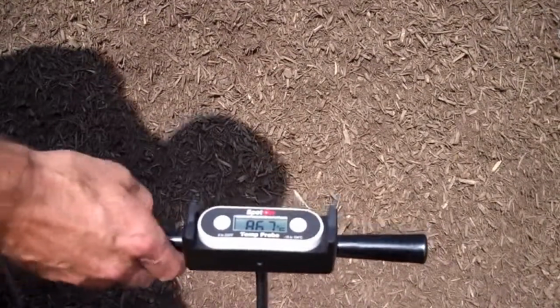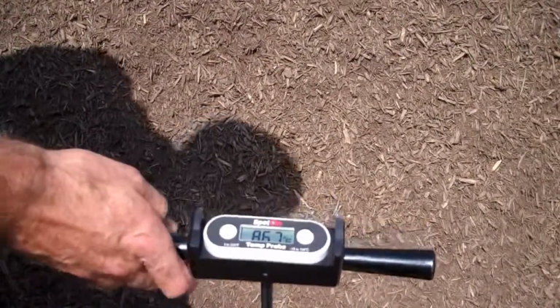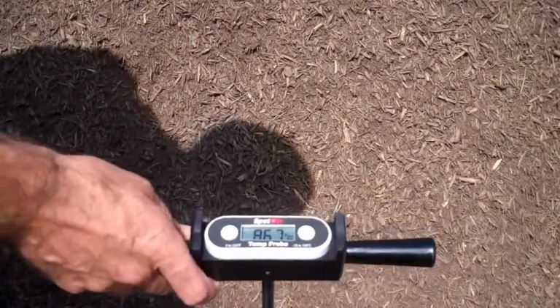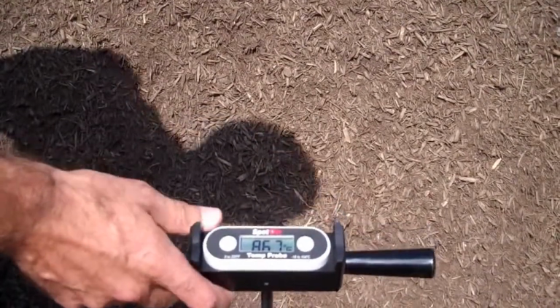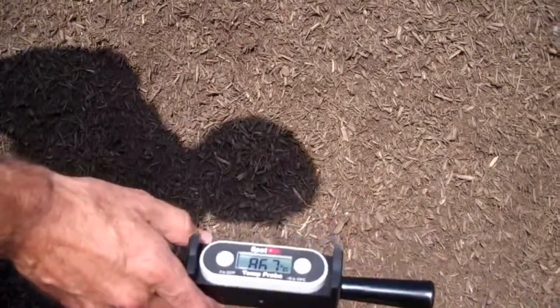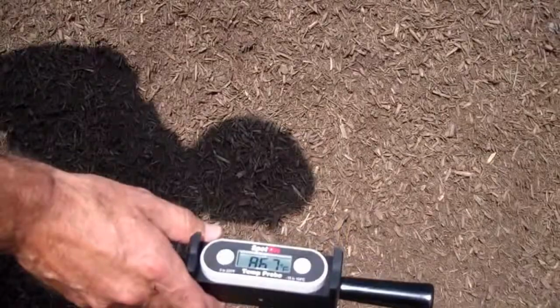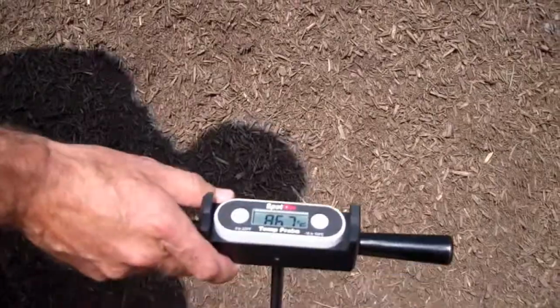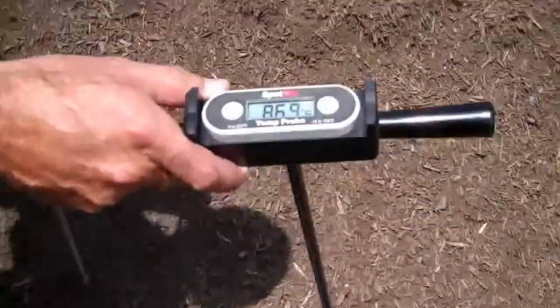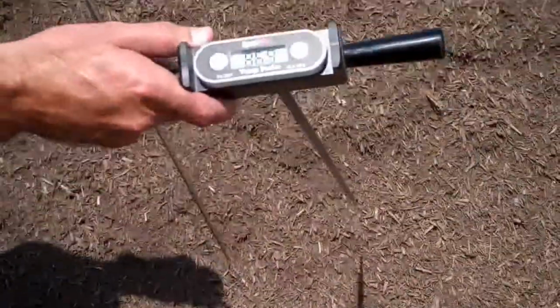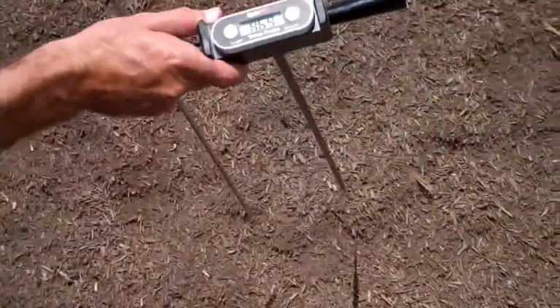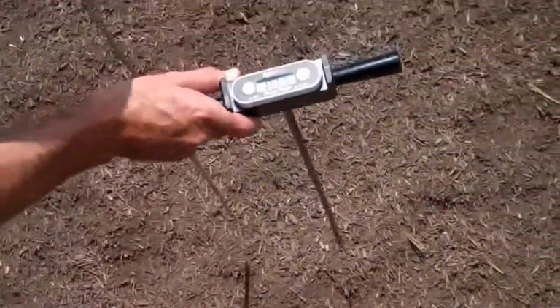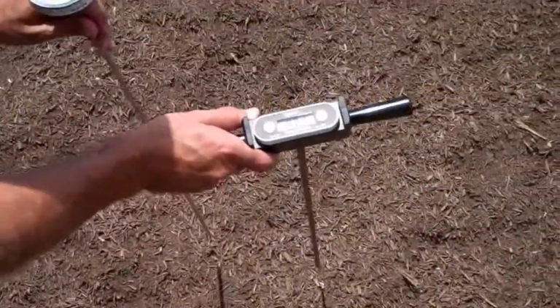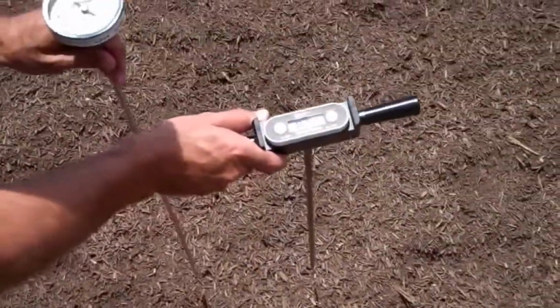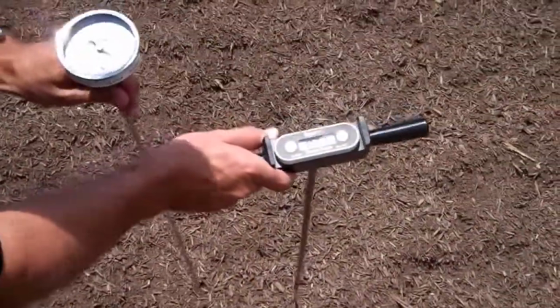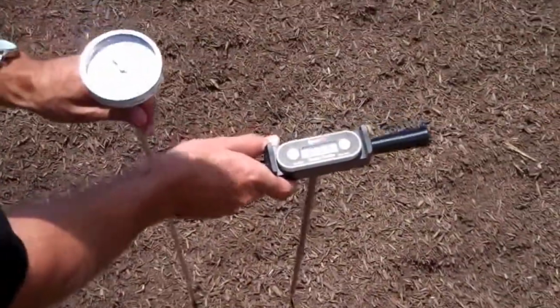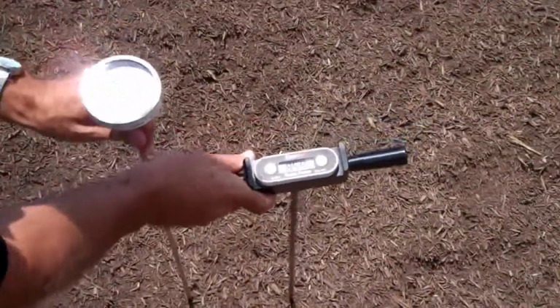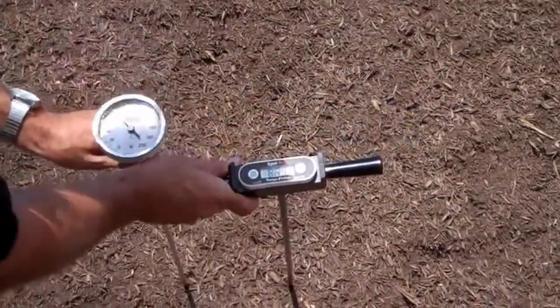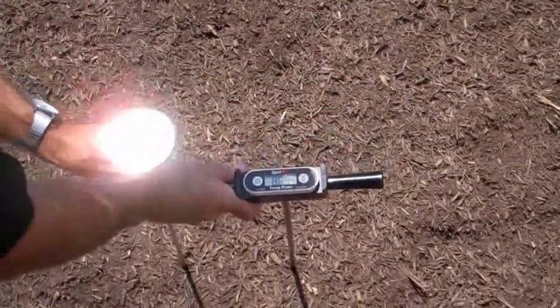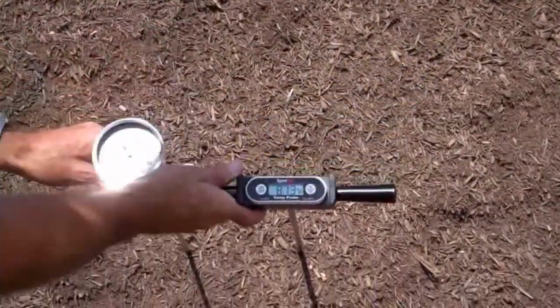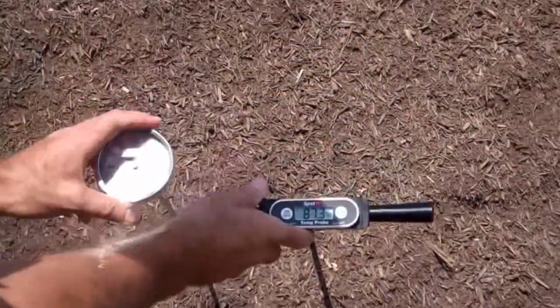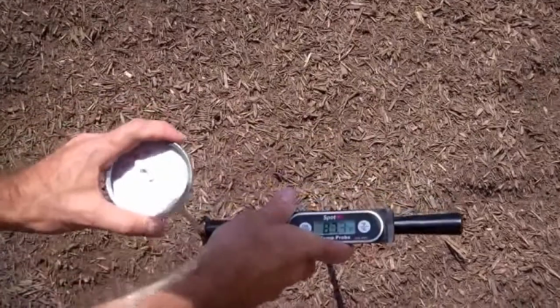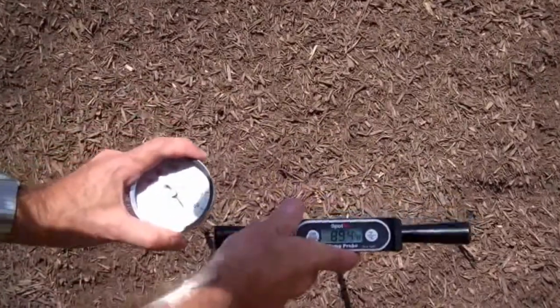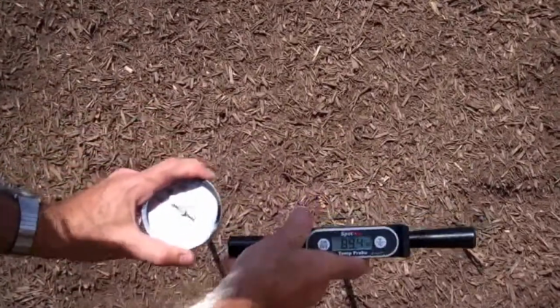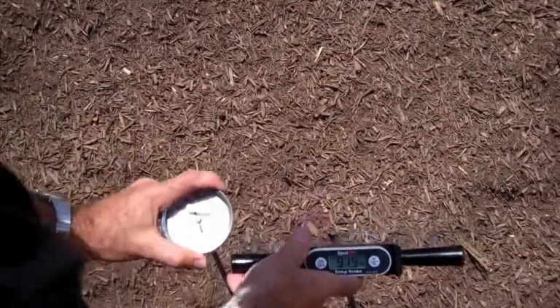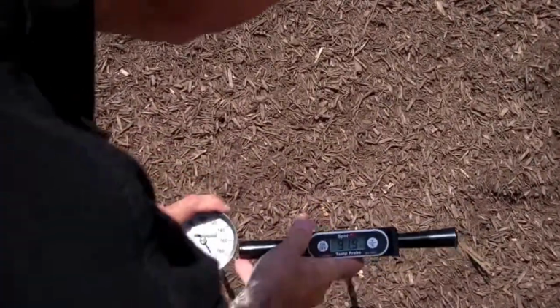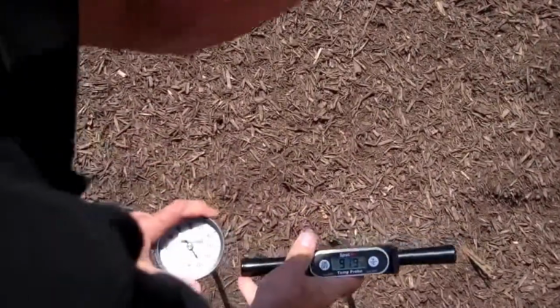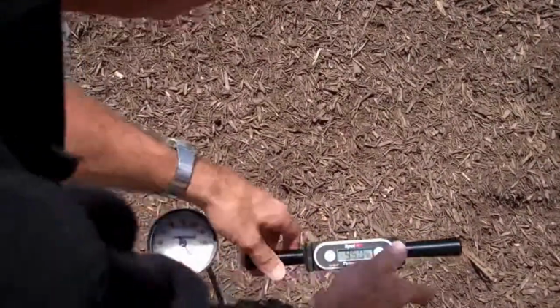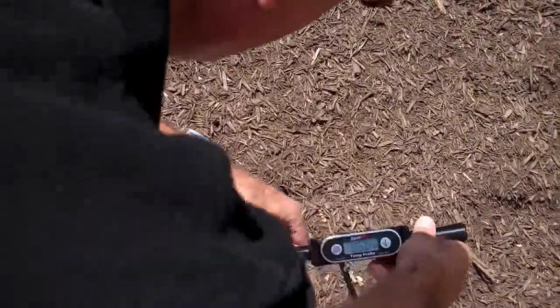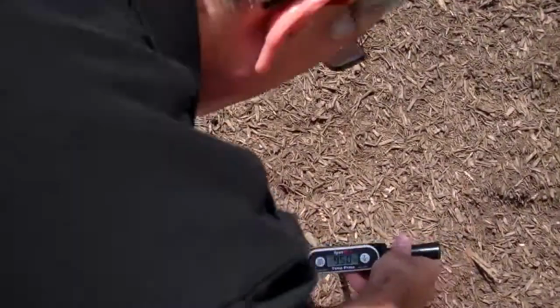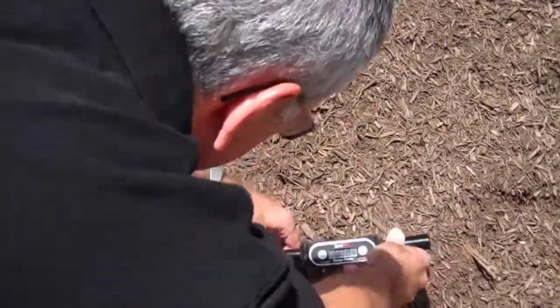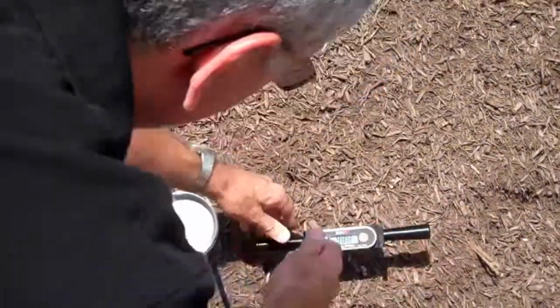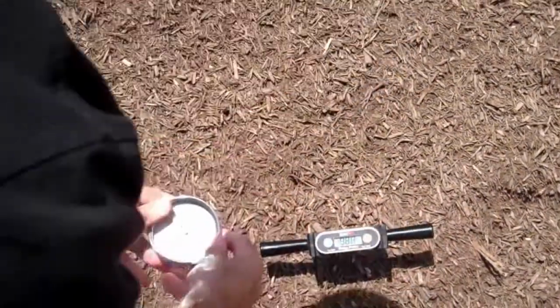I'm going to demonstrate it in a mulch pile with a standard dial thermometer to show you the response speeds. Let me get them both inserted for you.